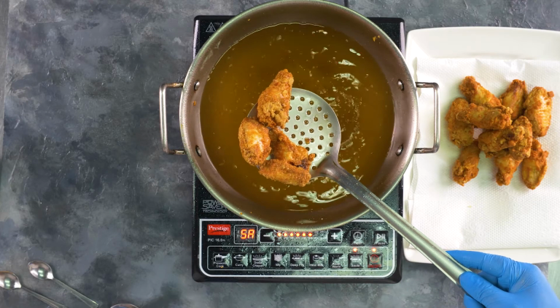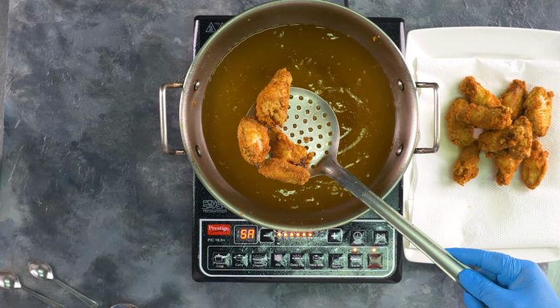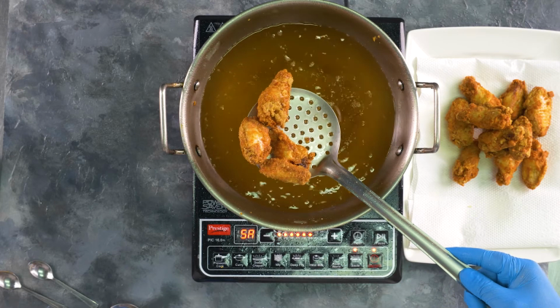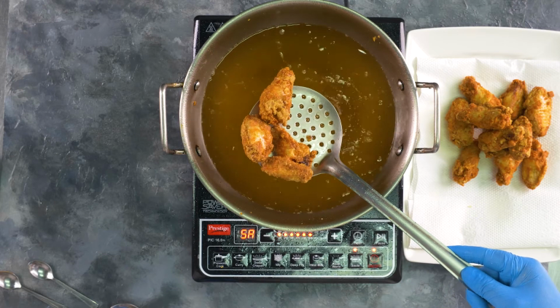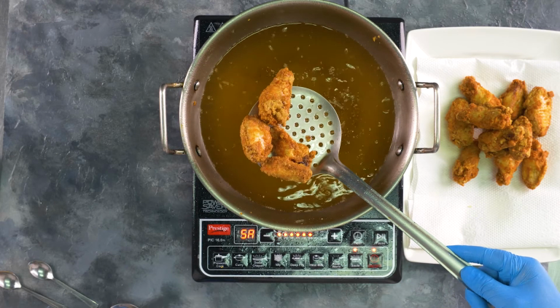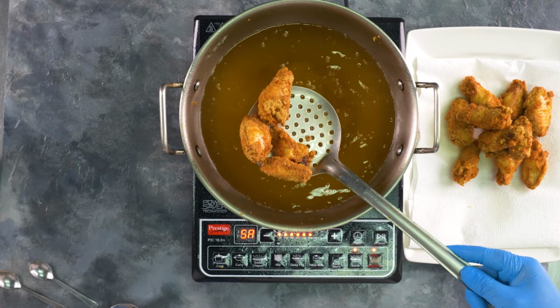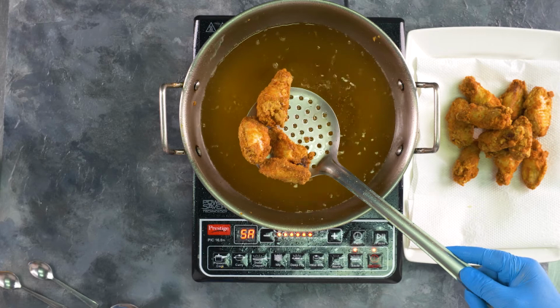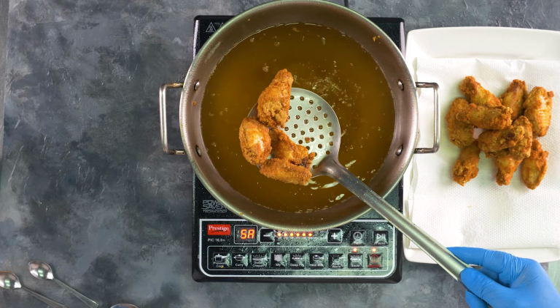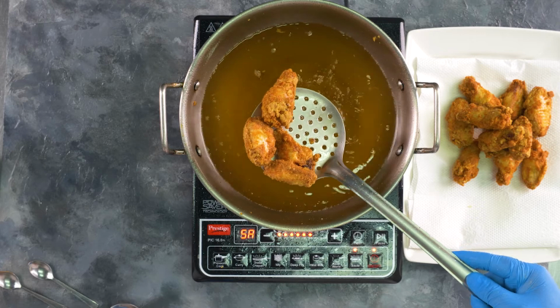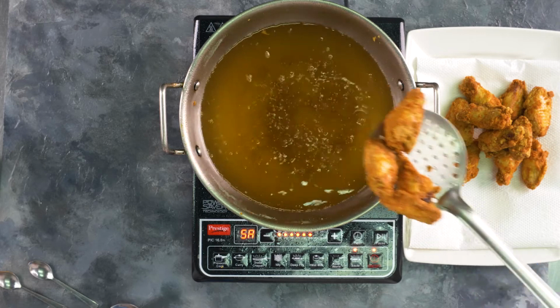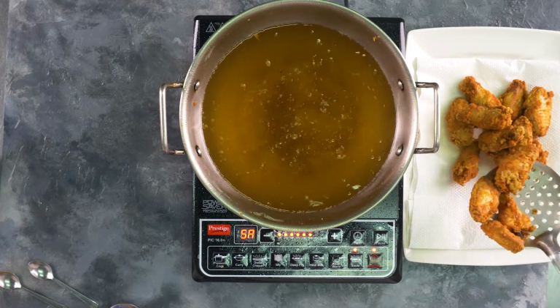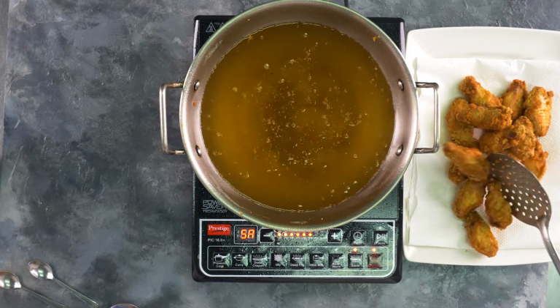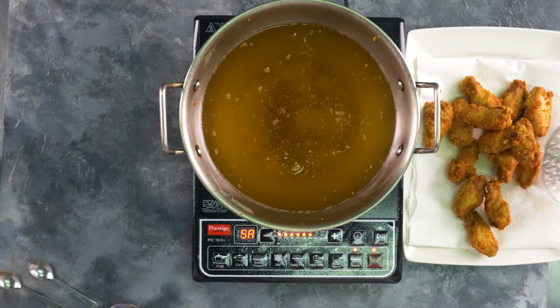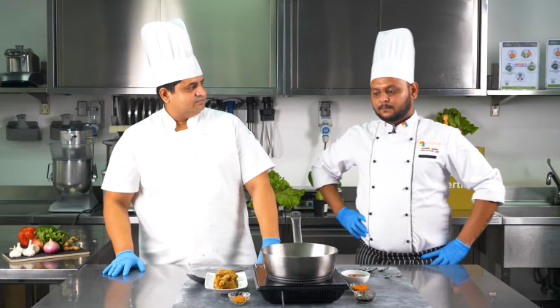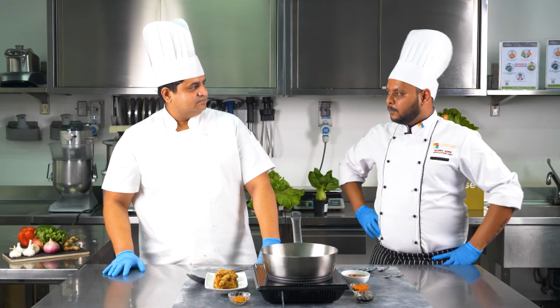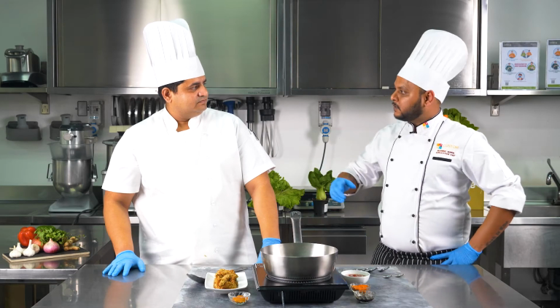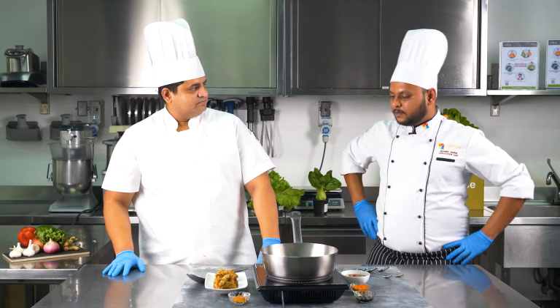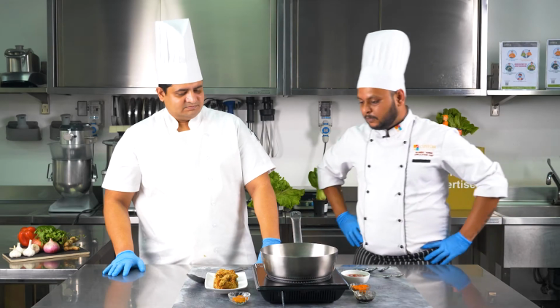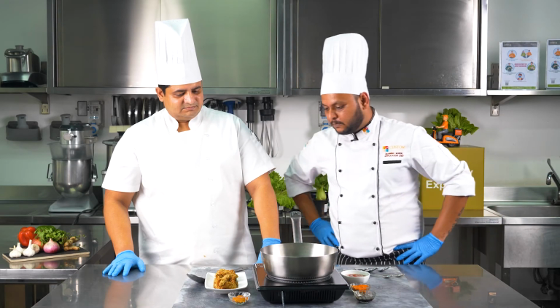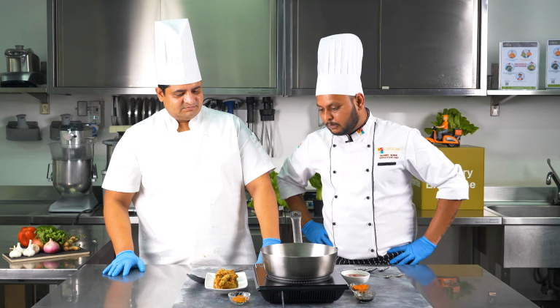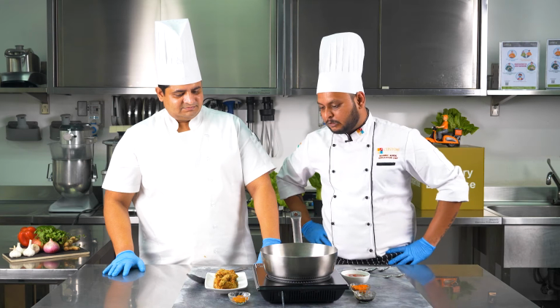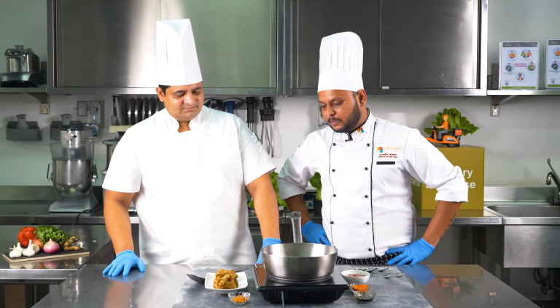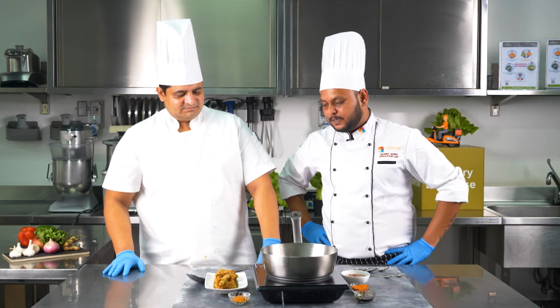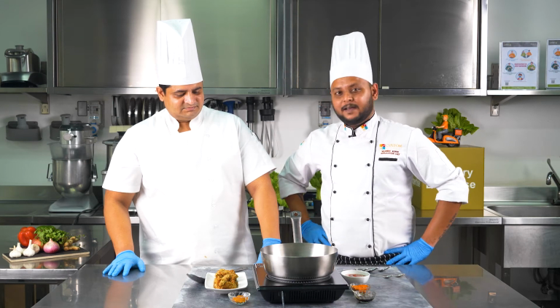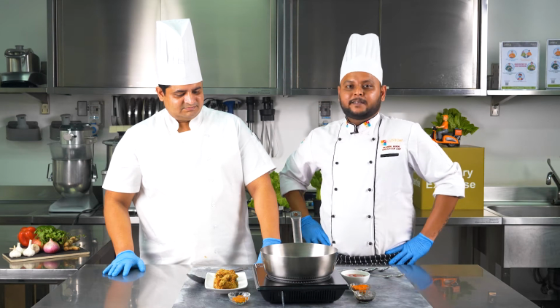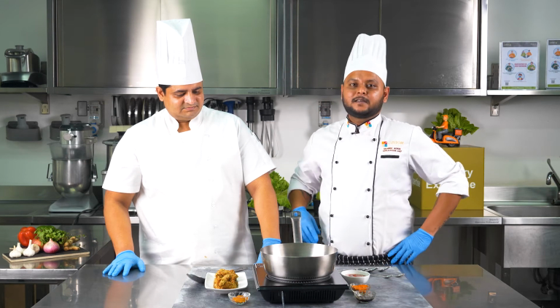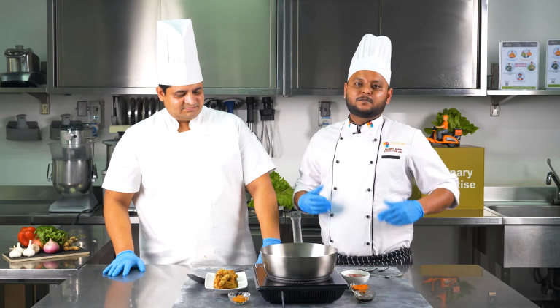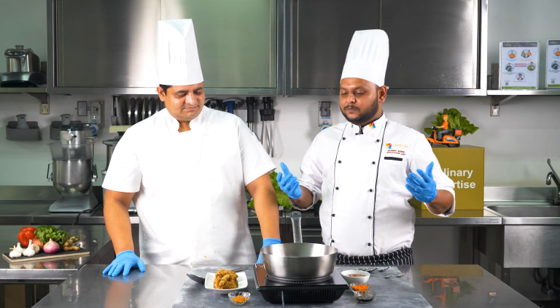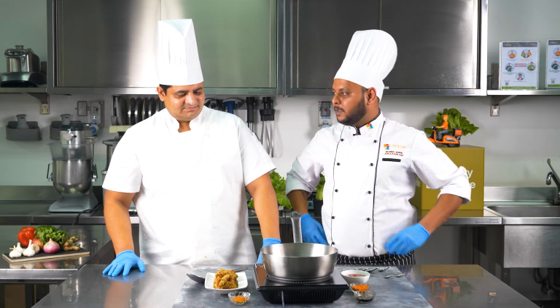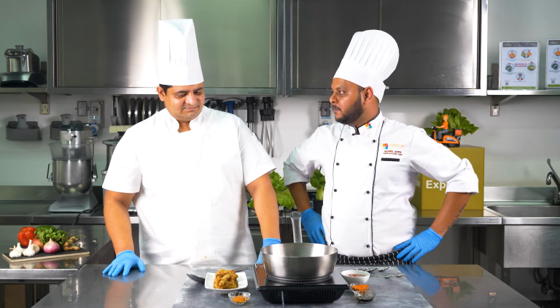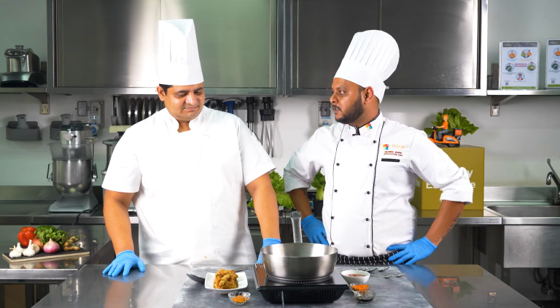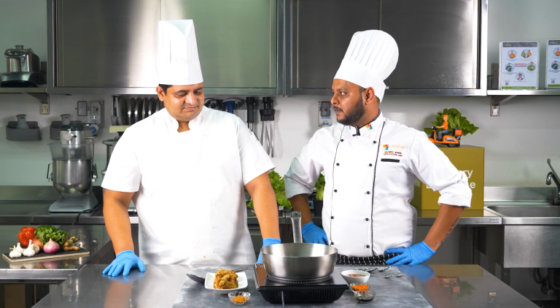I can actually hear the crispiness of the wings here. The chicken wings look extremely crispy and the entire room is filled with the aroma of the hot chili marinade.